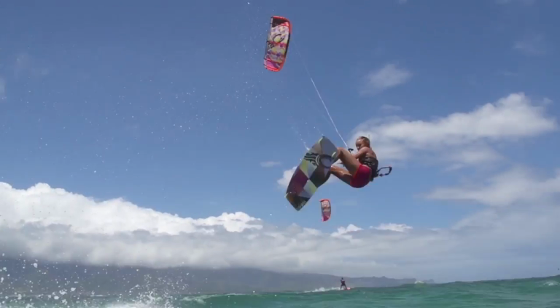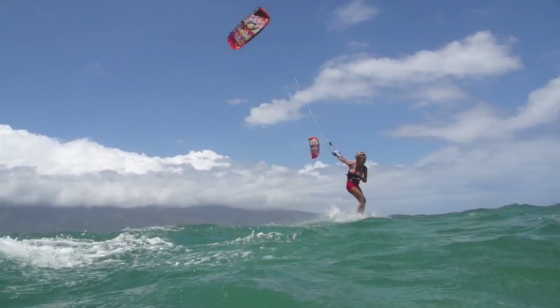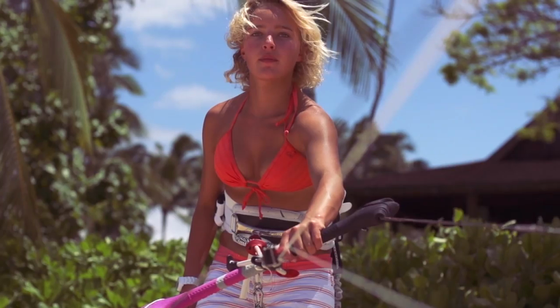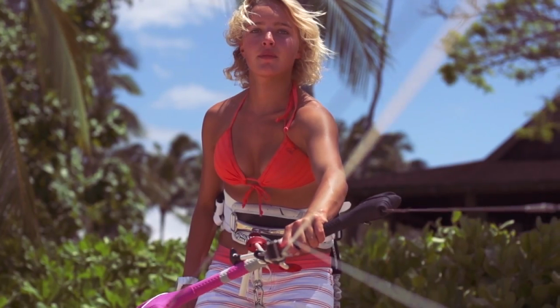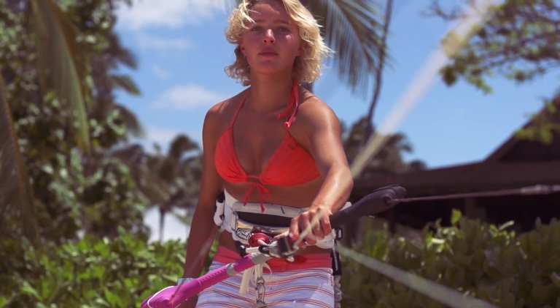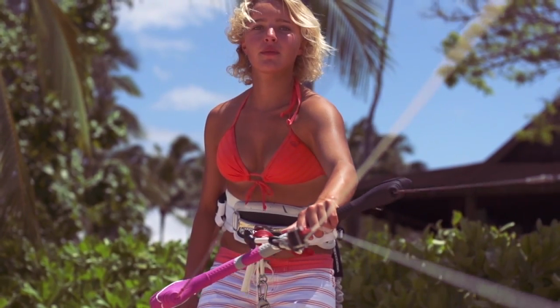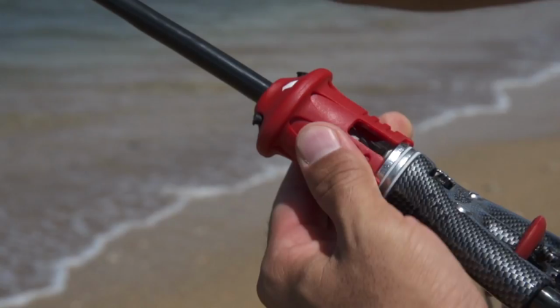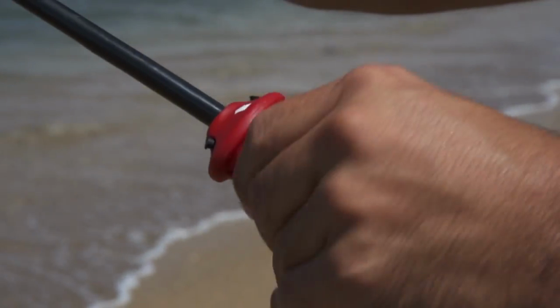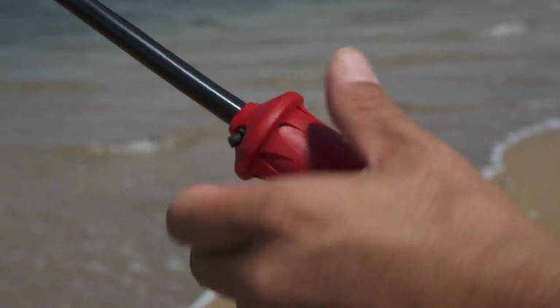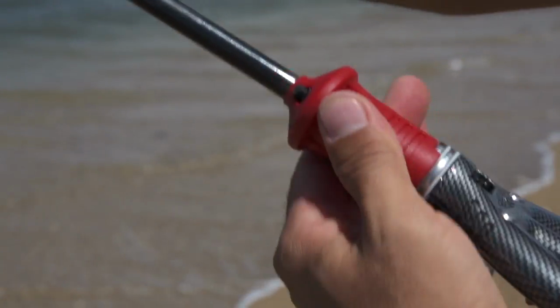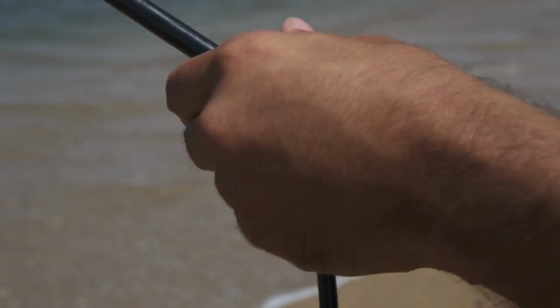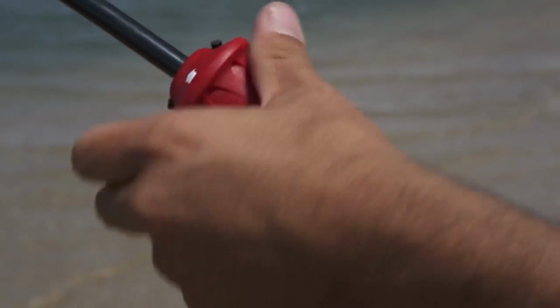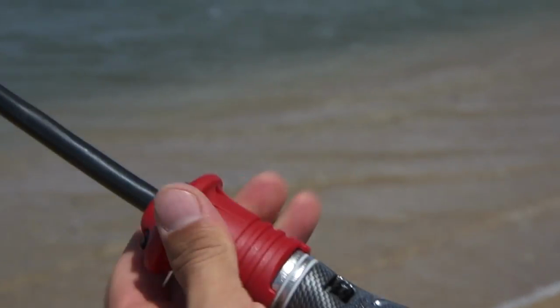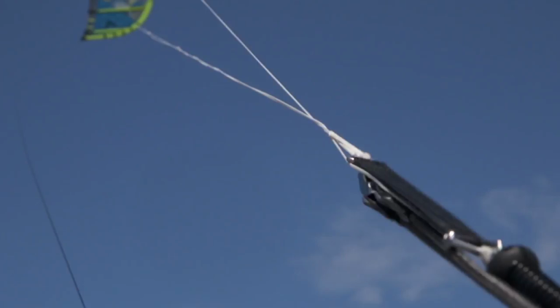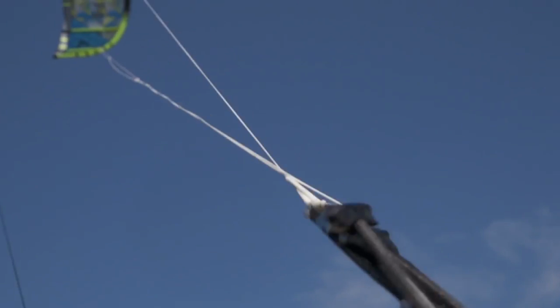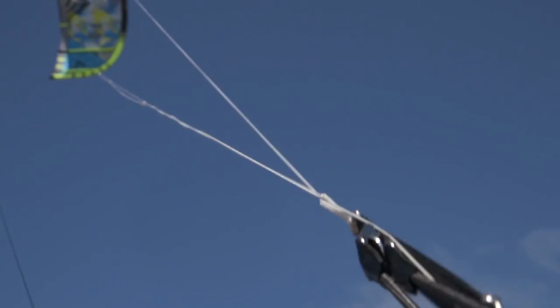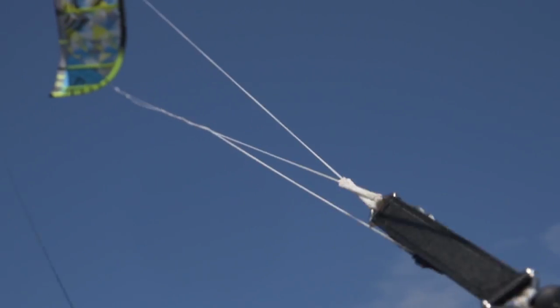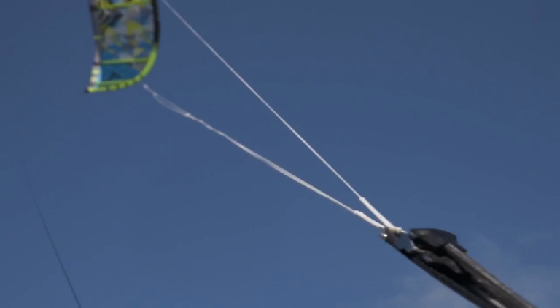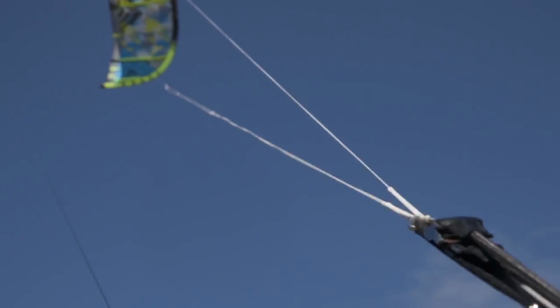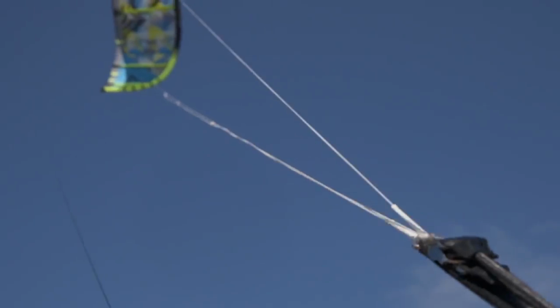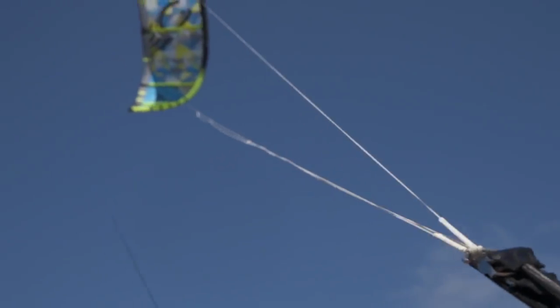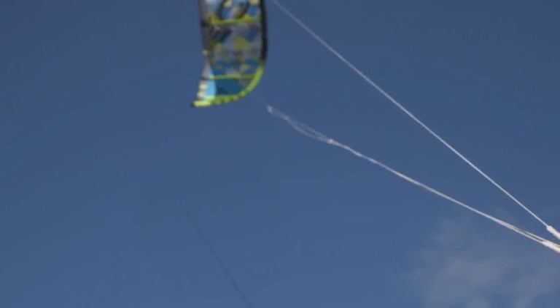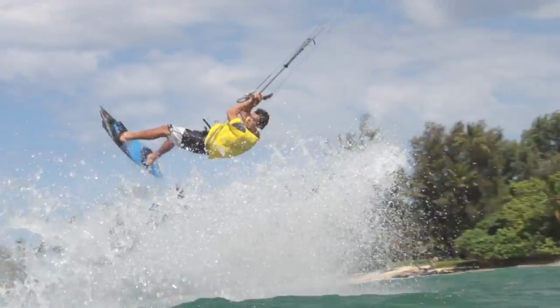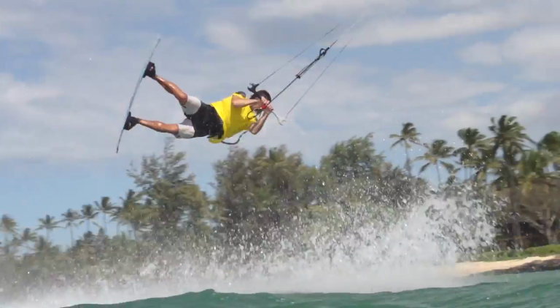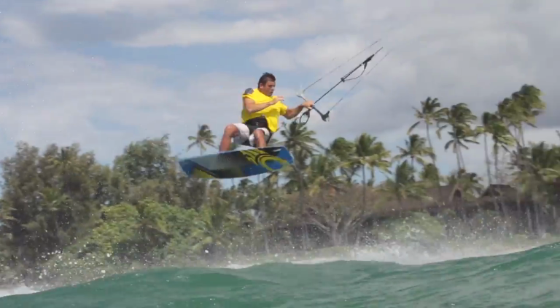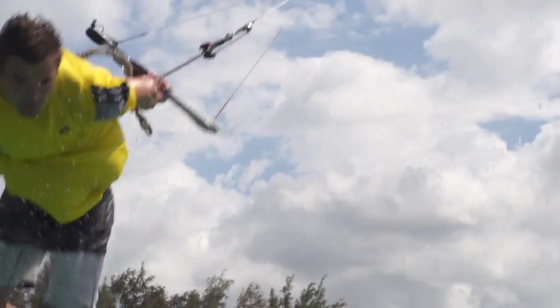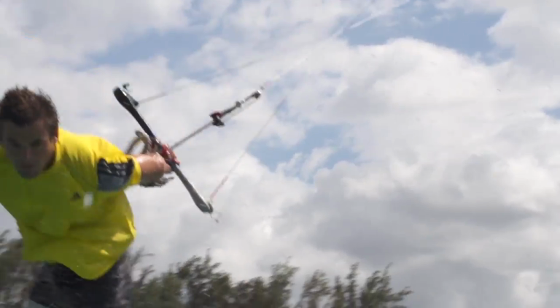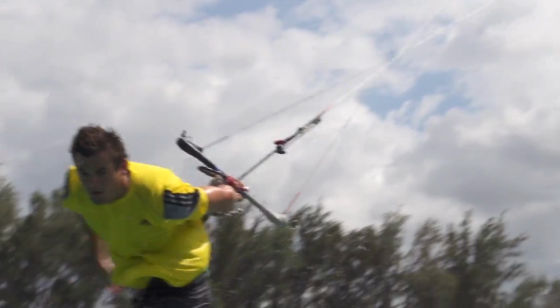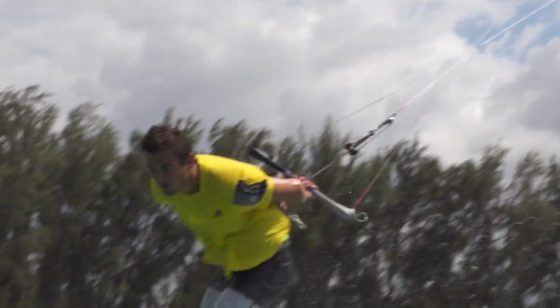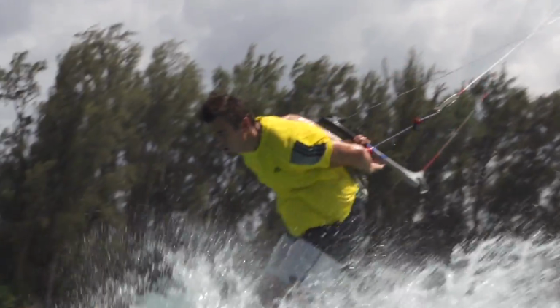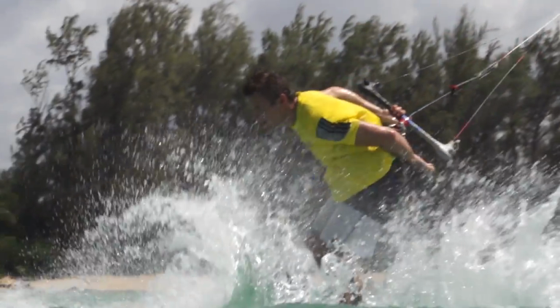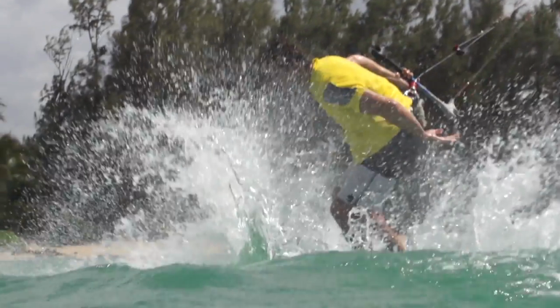The internal swivel allows the D-Power mainline and the 1X security line to spin together in unison, another Cabrina exclusive. This eliminates the chance for lines to tangle within the PU tubing.